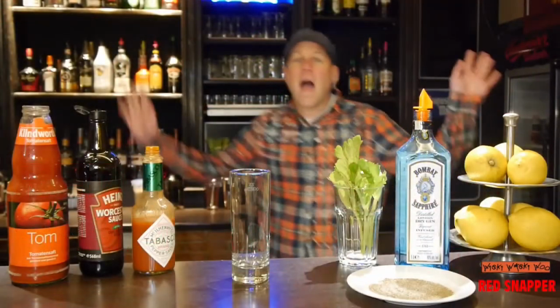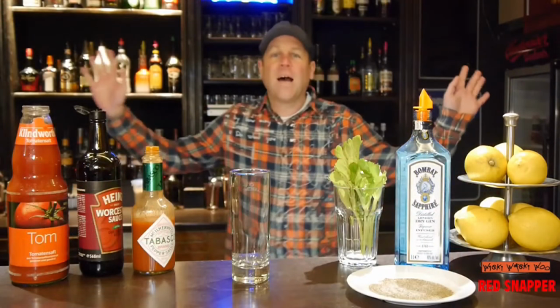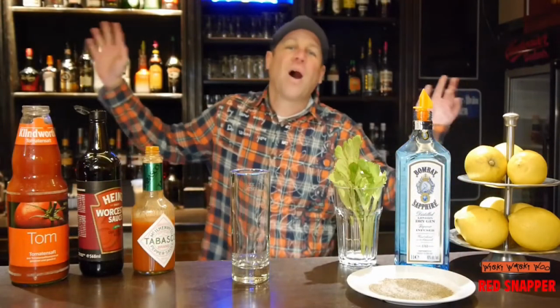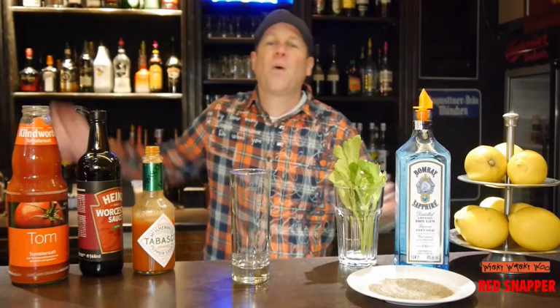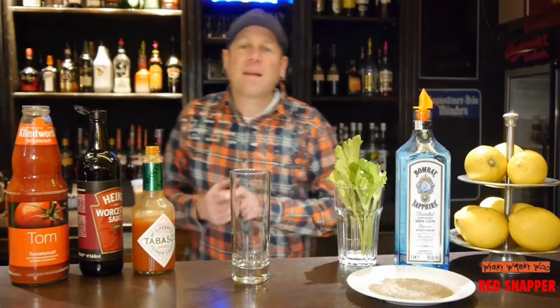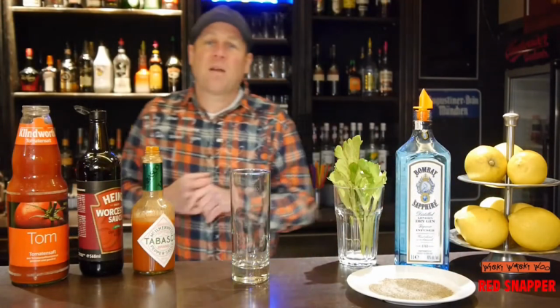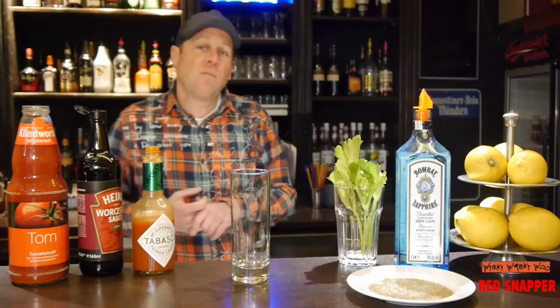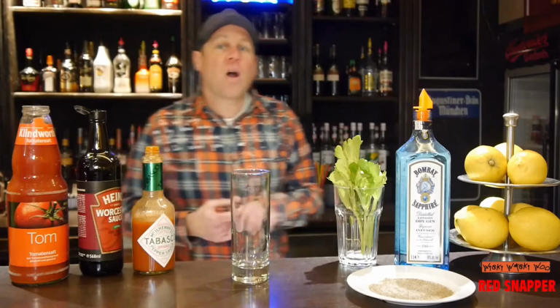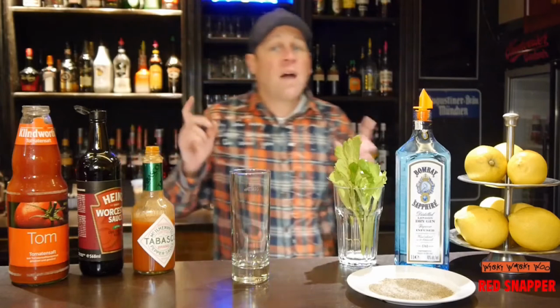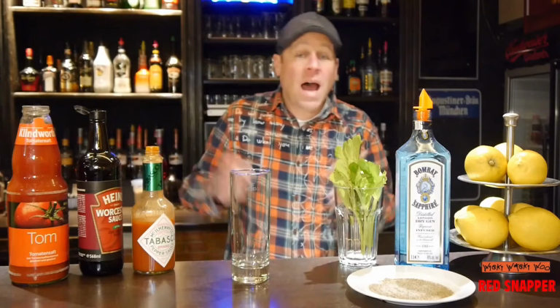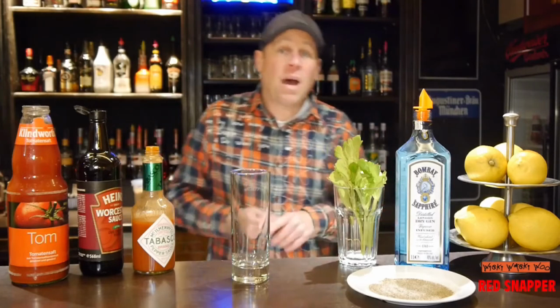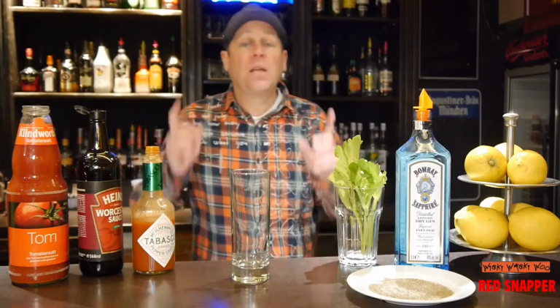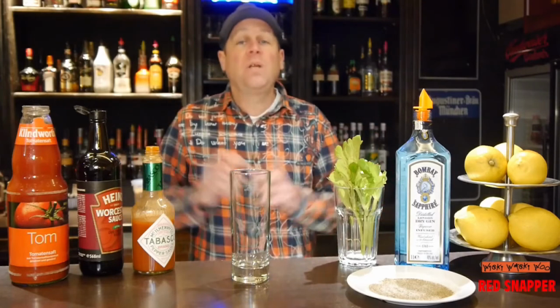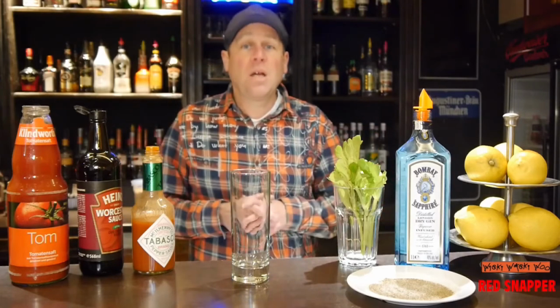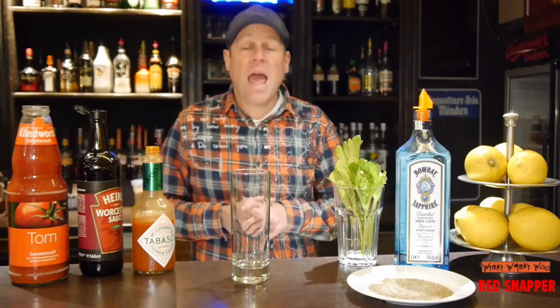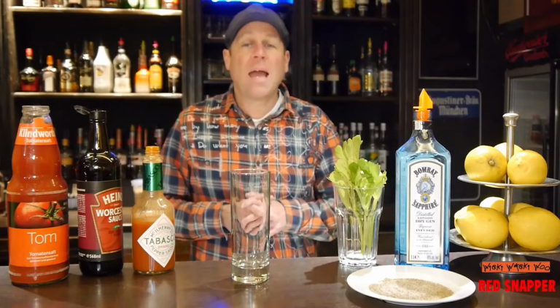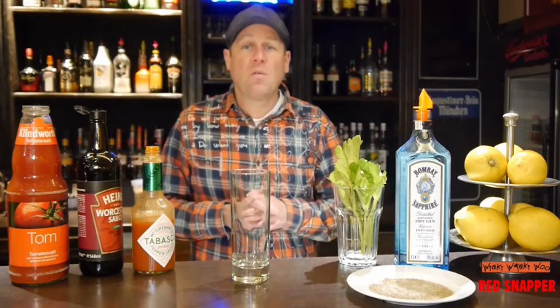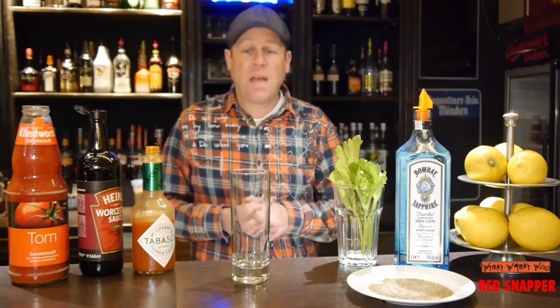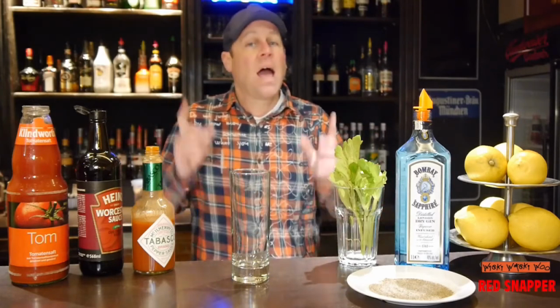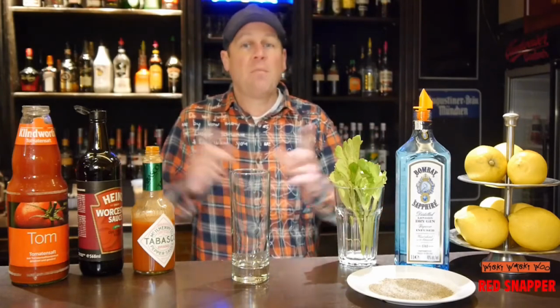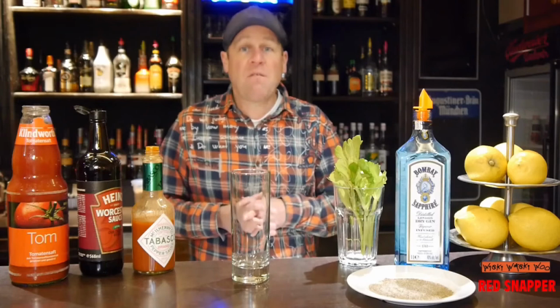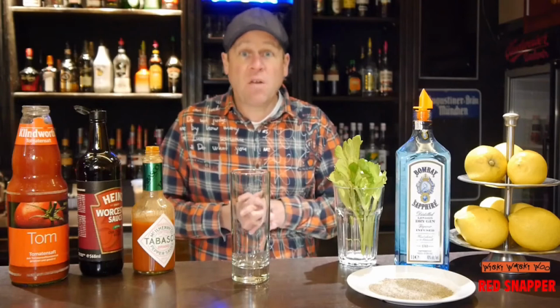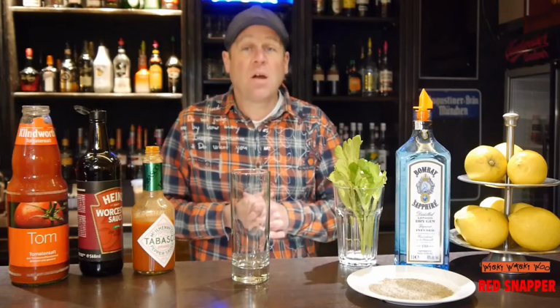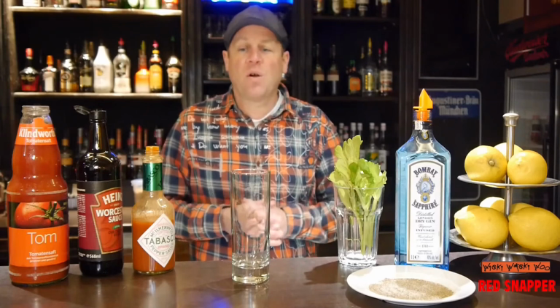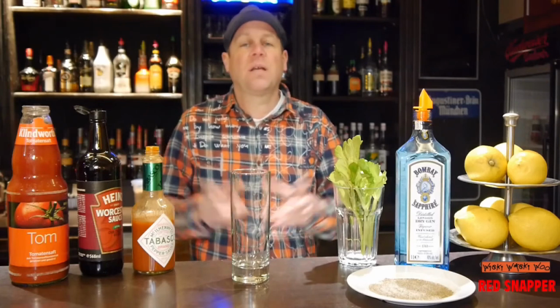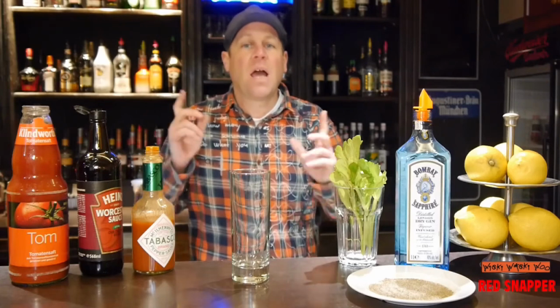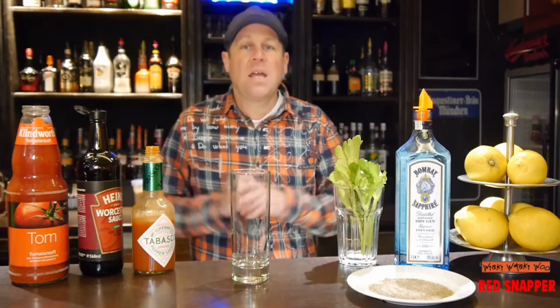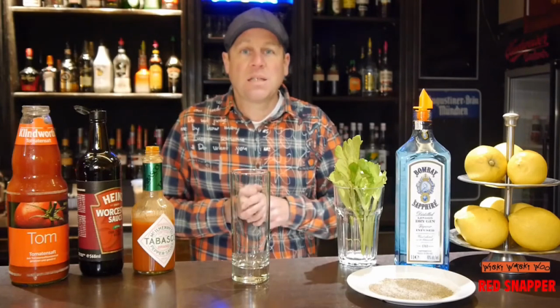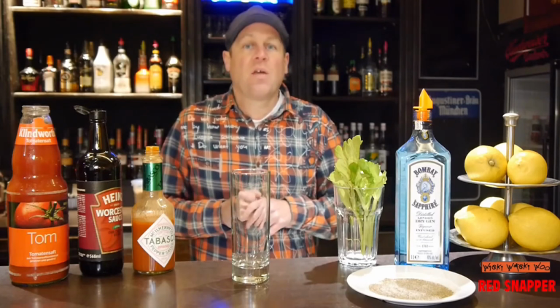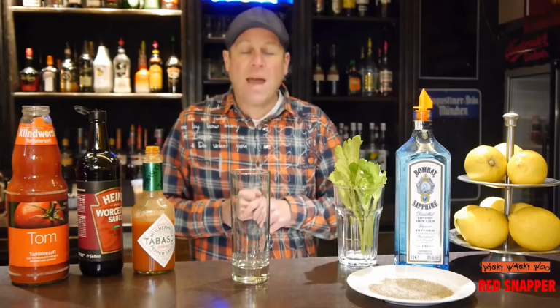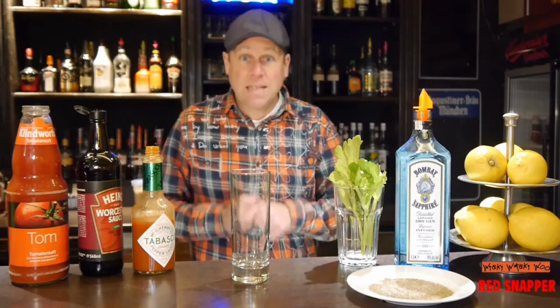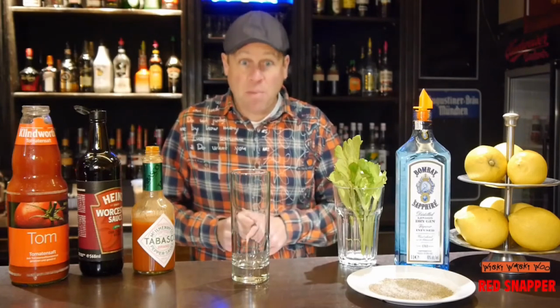Hello! Welcome back to my cocktail vlog. After a hot party you need a good hangover drink and my favorite hangover cocktail is the red snapper.